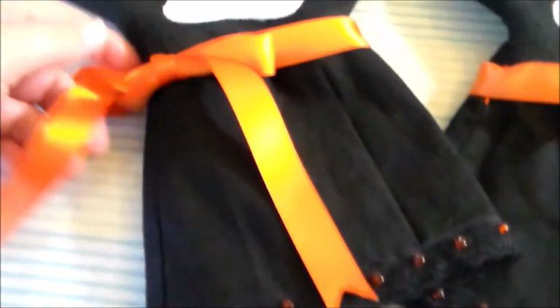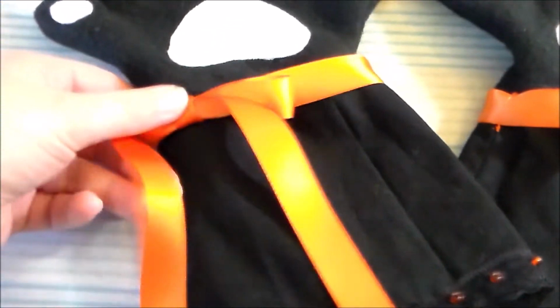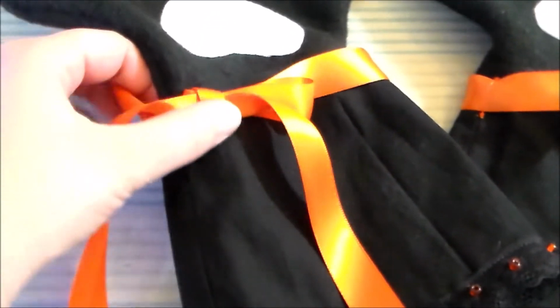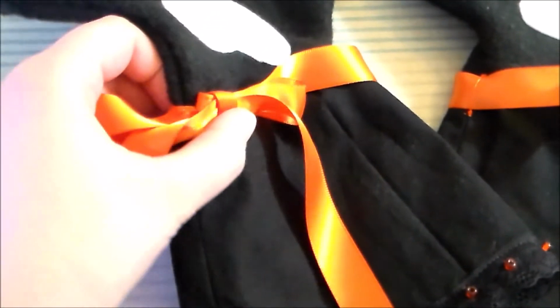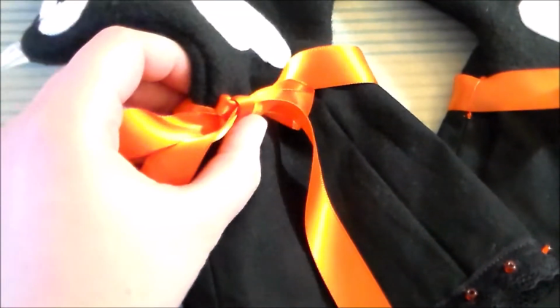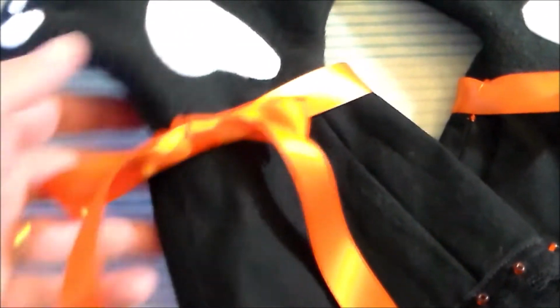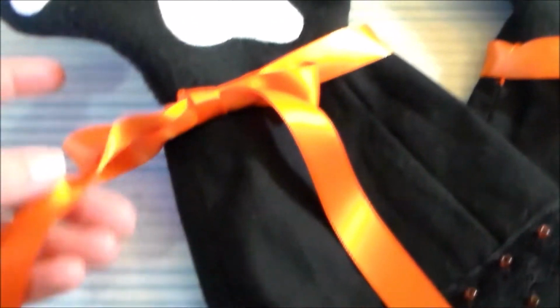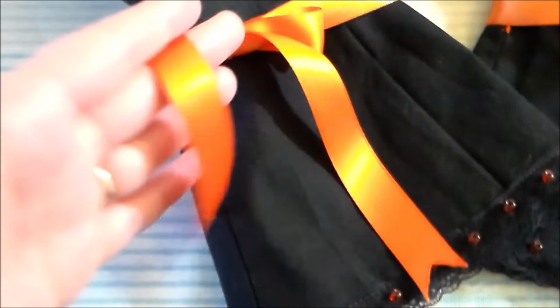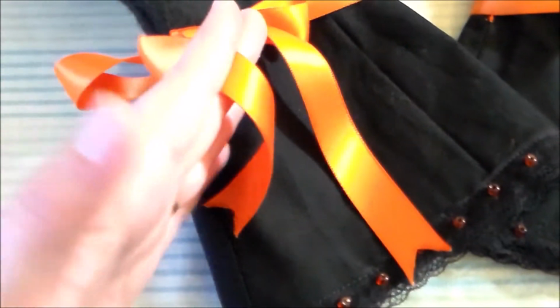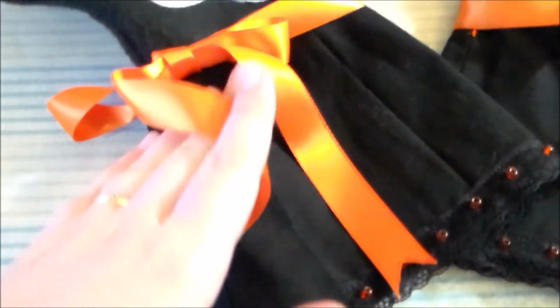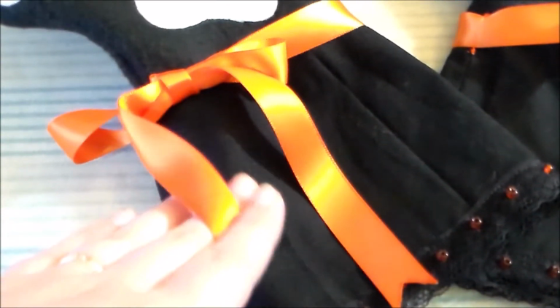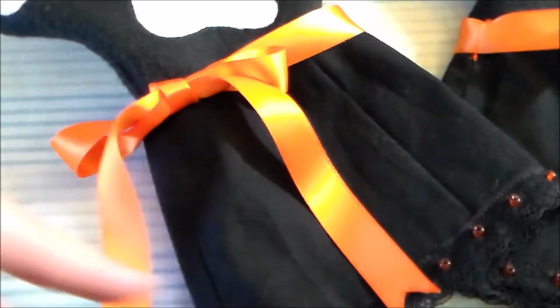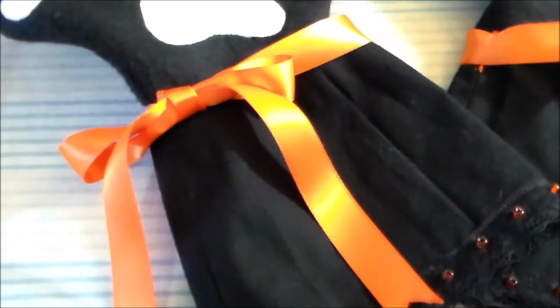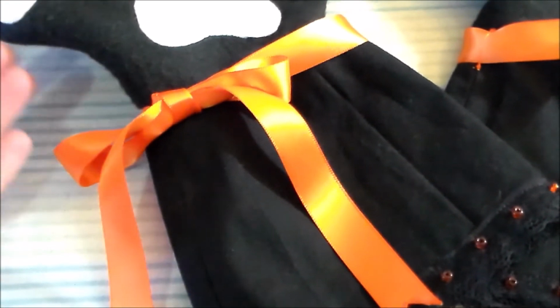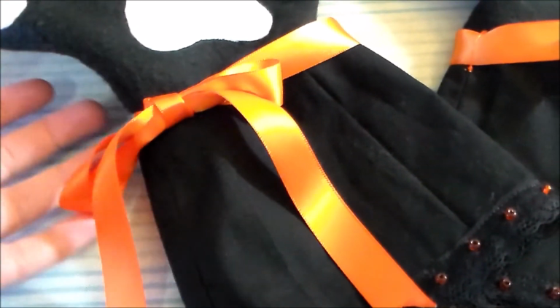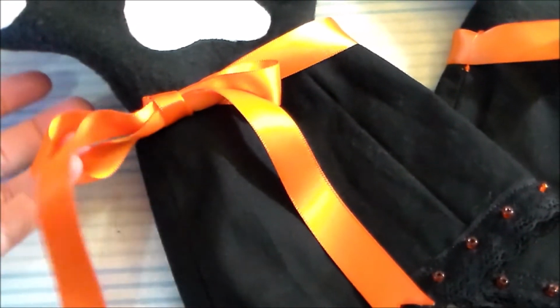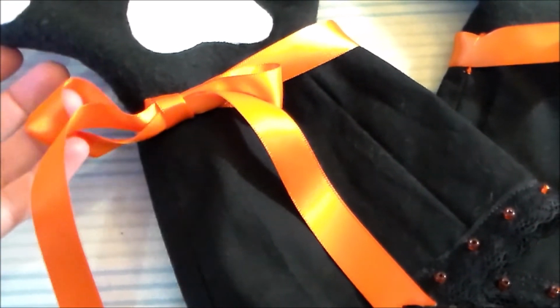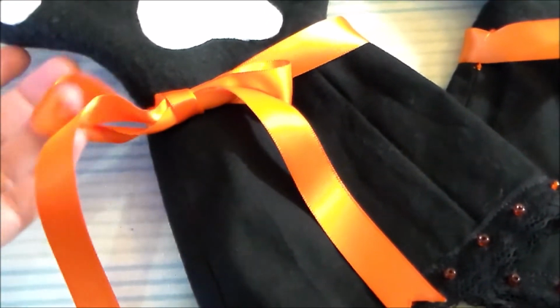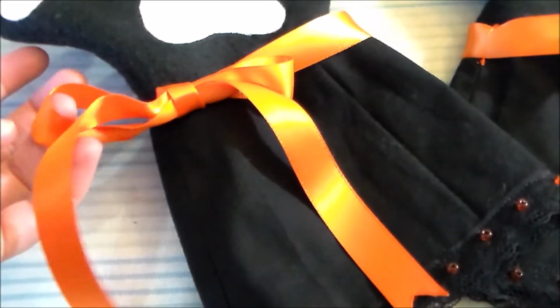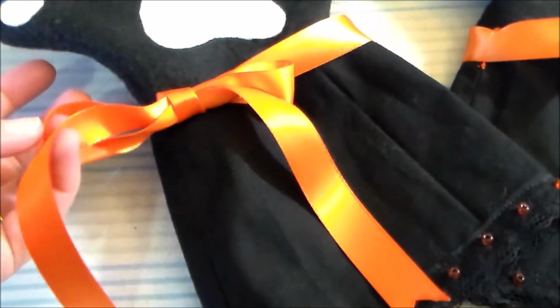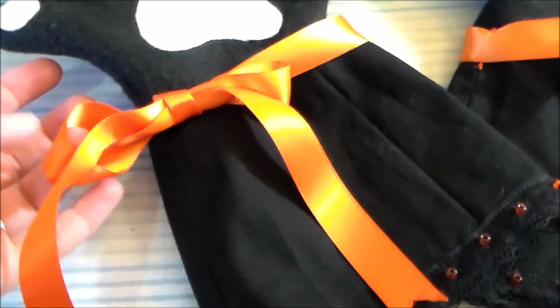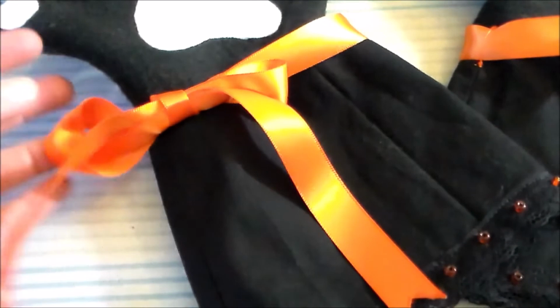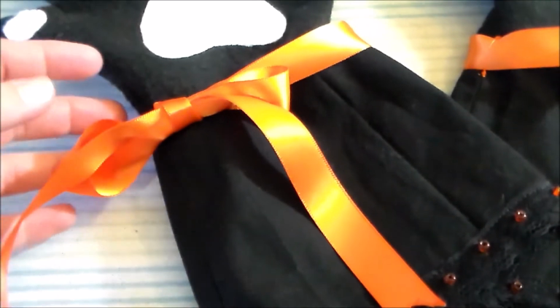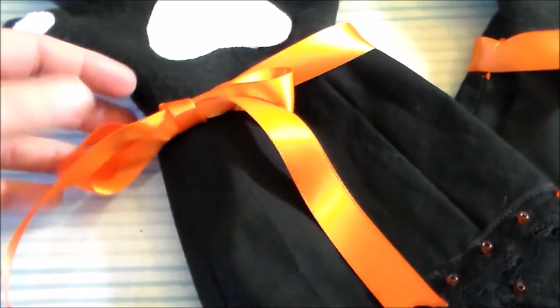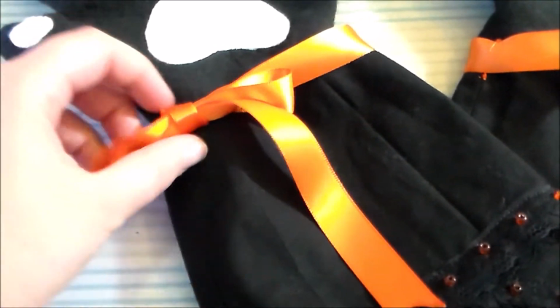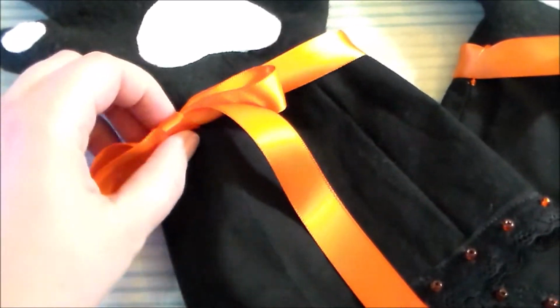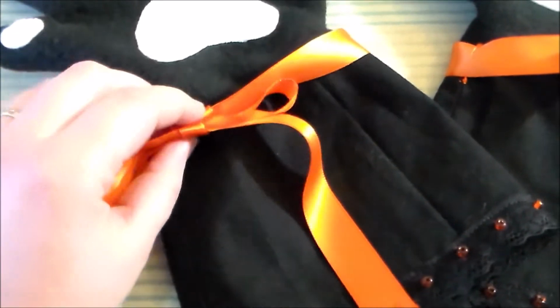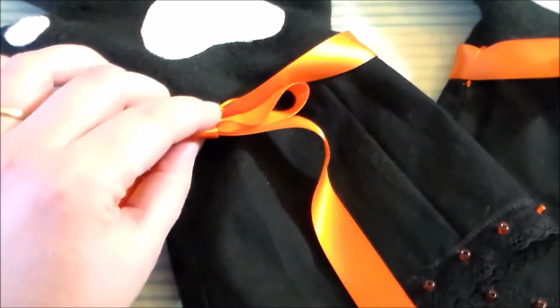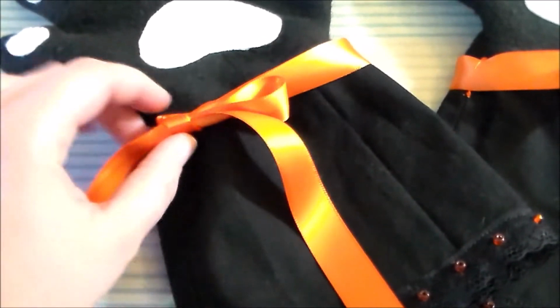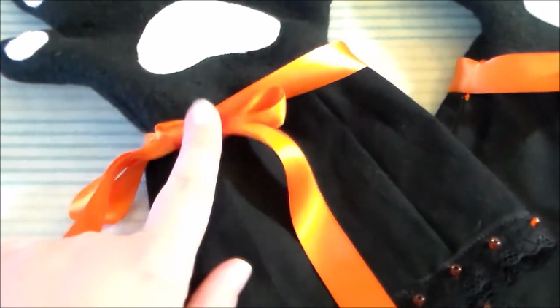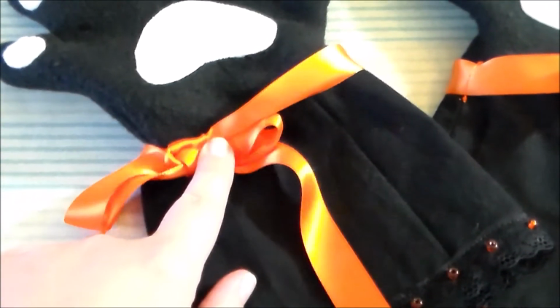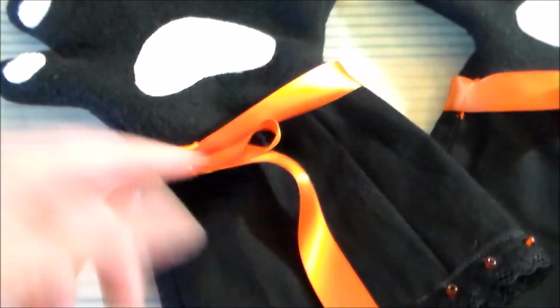I also tied some orange satin ribbon around the center of the glove. I had originally wanted to use the same glitter ribbon that I used on the corset, but unfortunately it was a little too stiff to tie in a bow, so I used this instead.